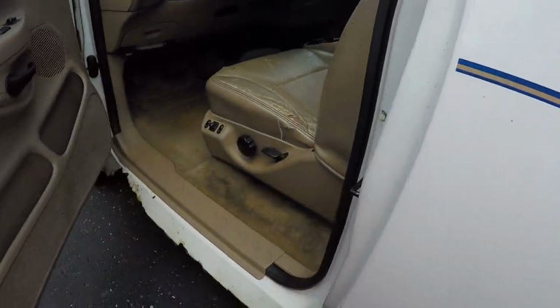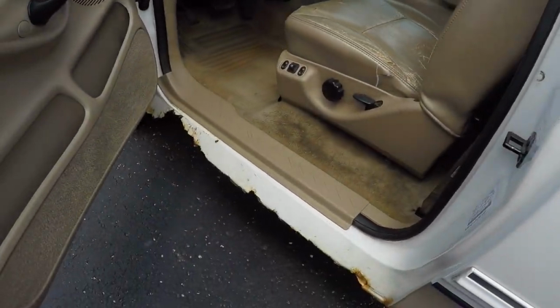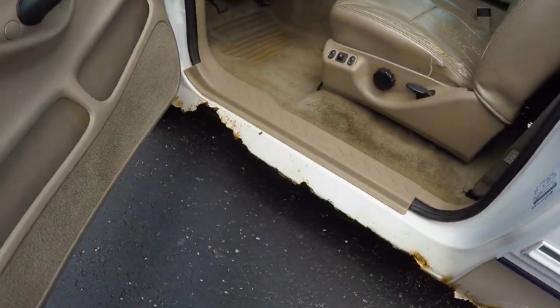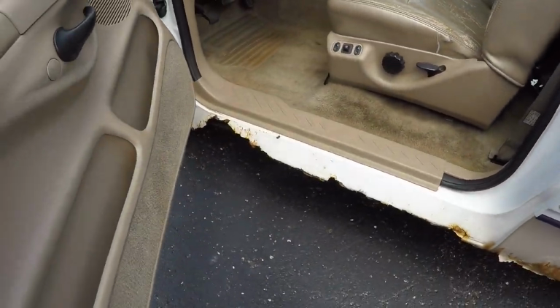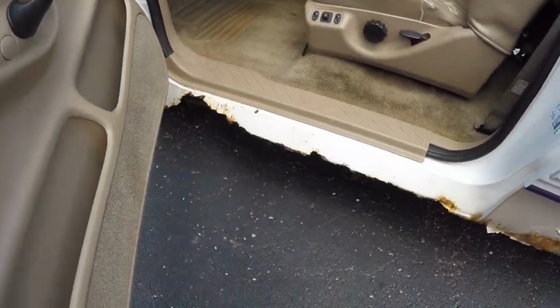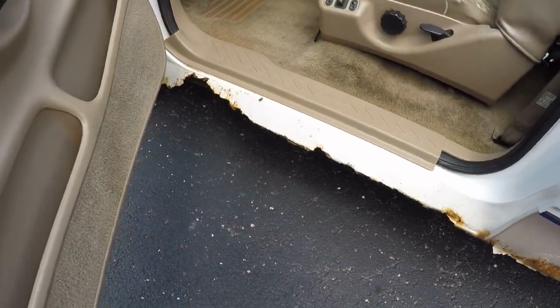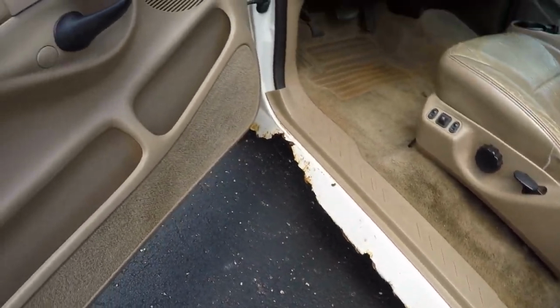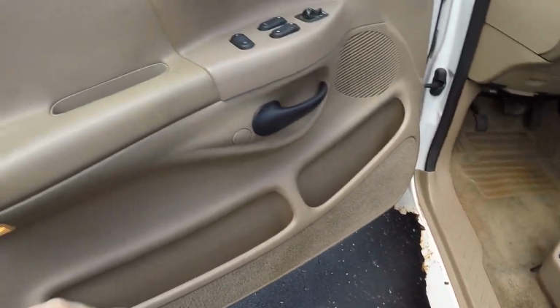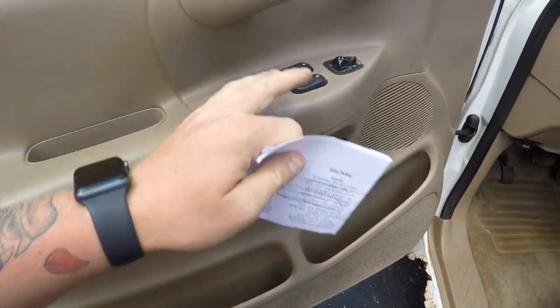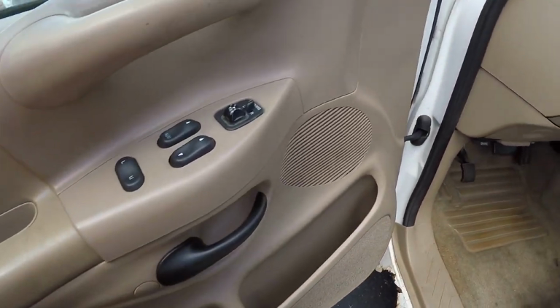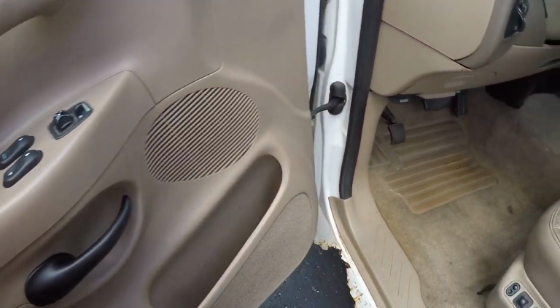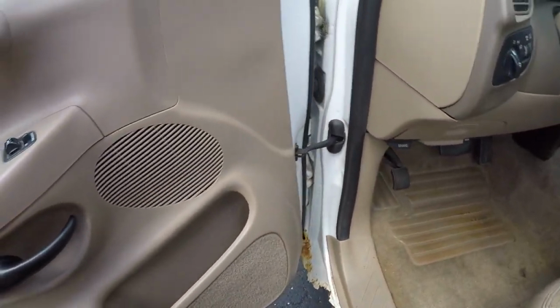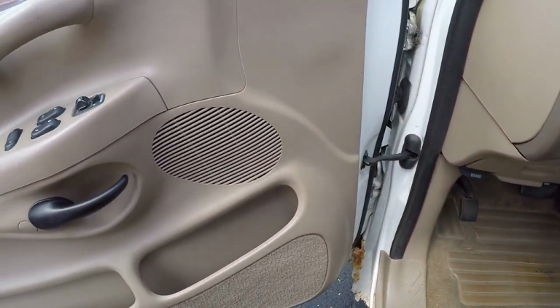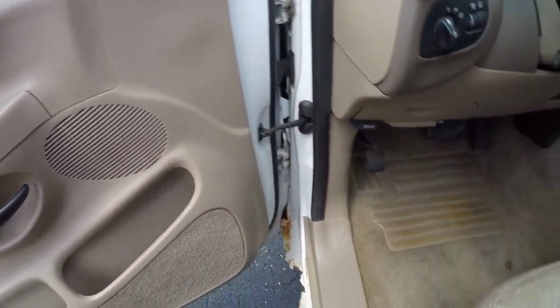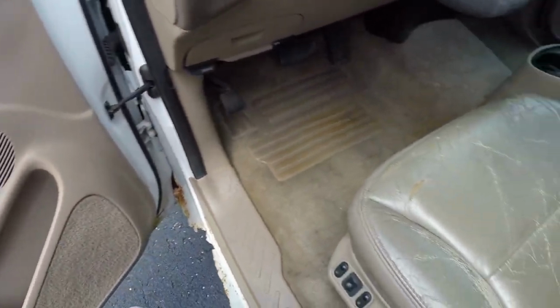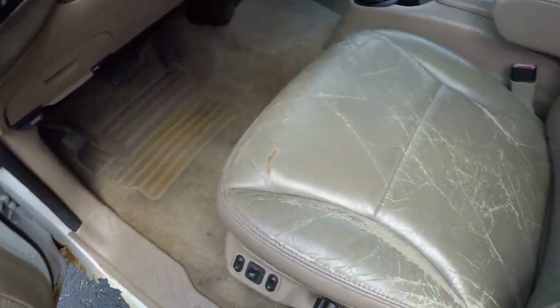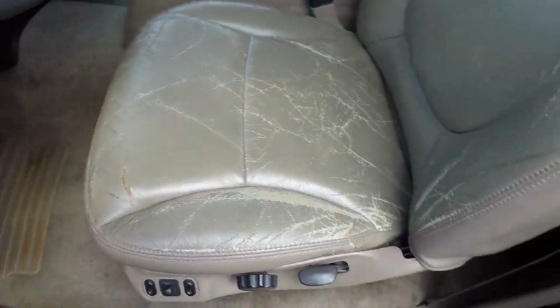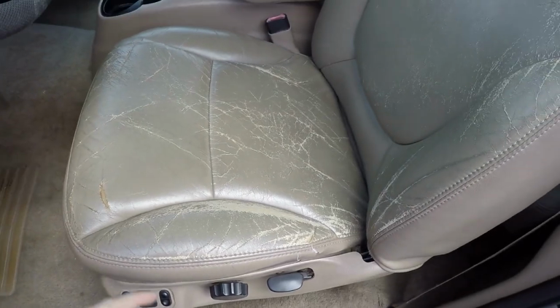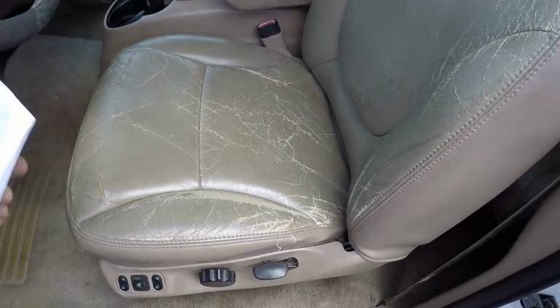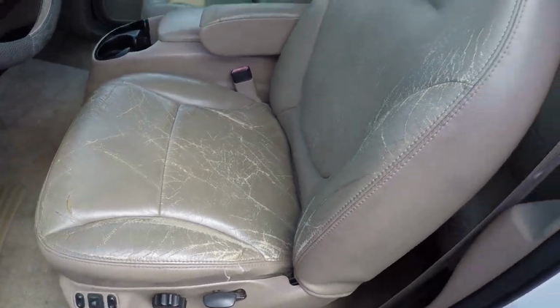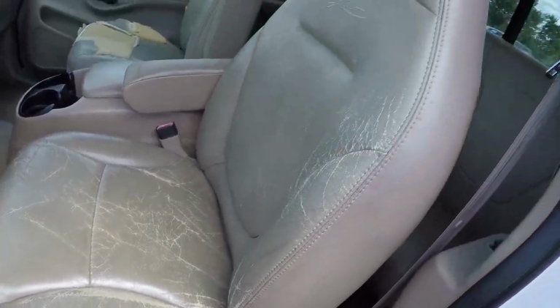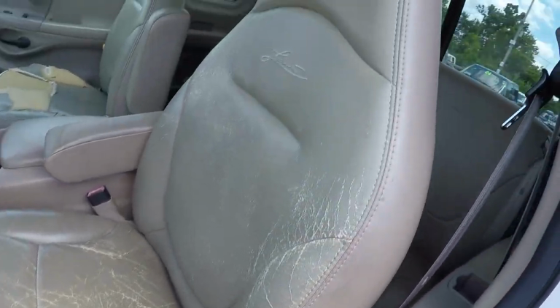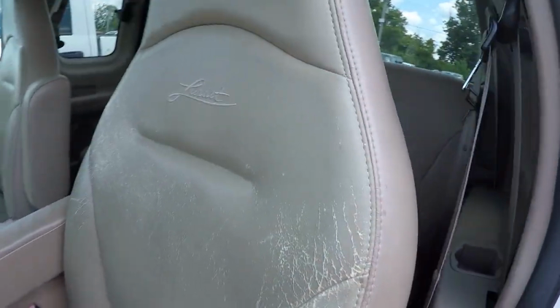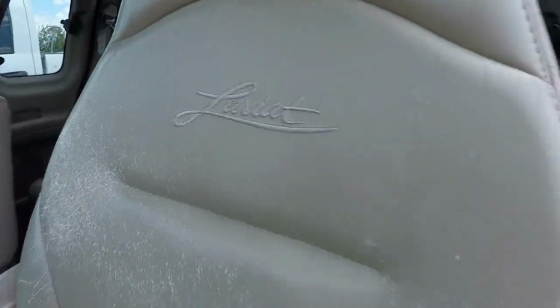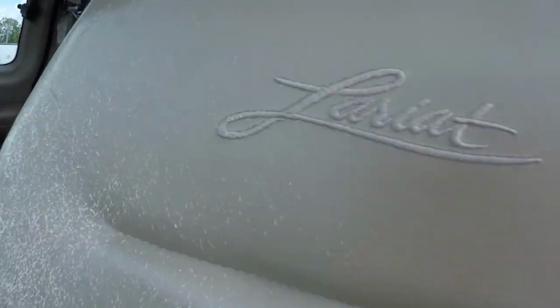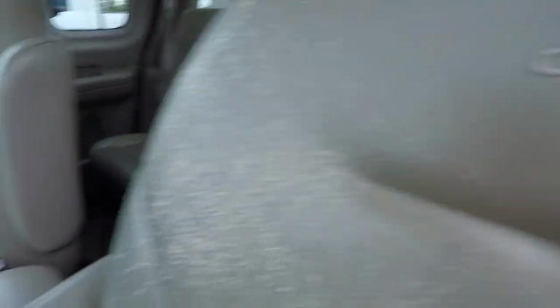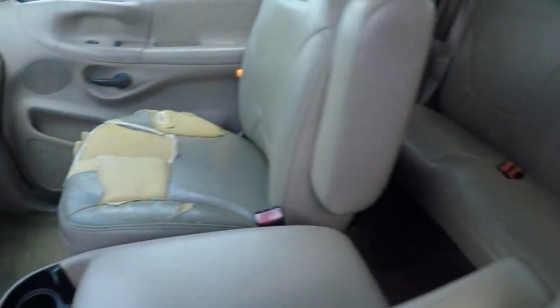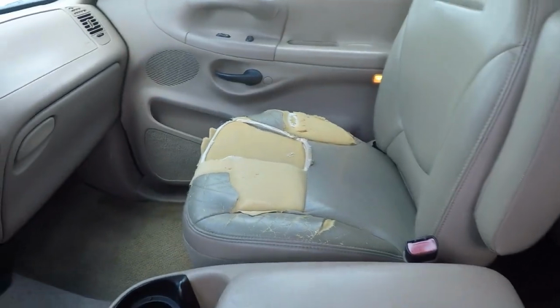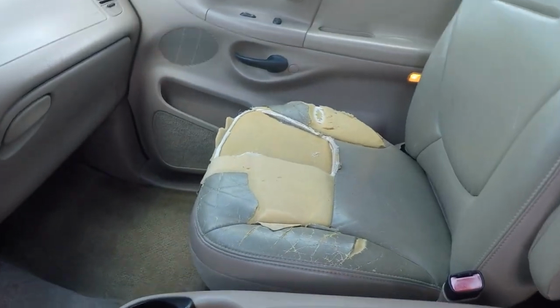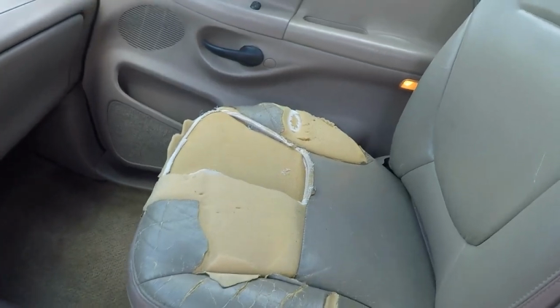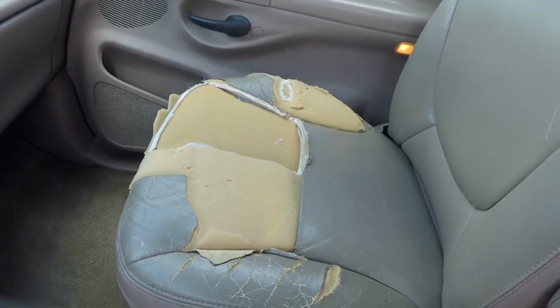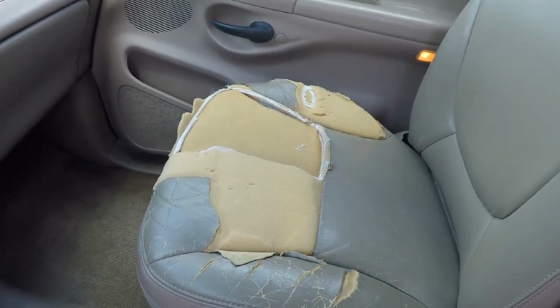A little more rust inside here, rockers are about gone. It does have power windows, locks, and mirrors. Some wear and tear on this 98 seat — it is a Lariat. Might need a seat cover over there.